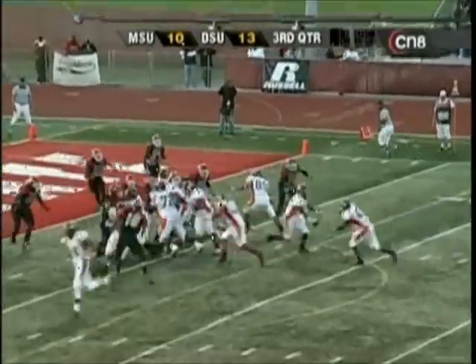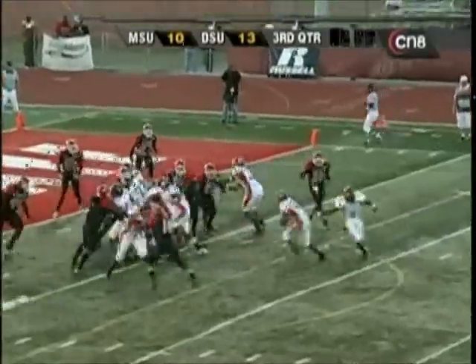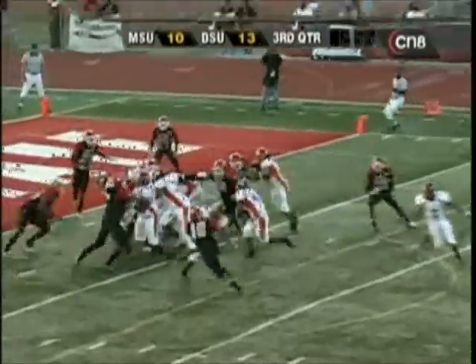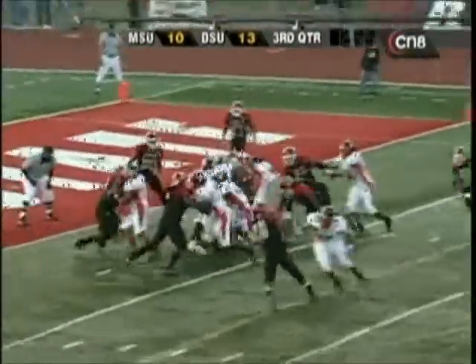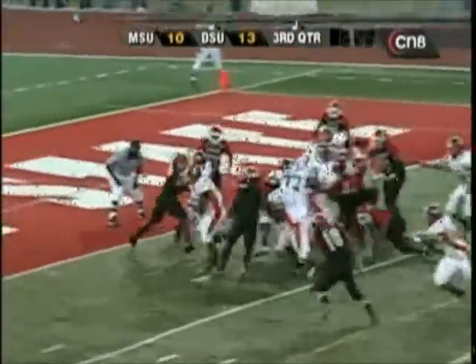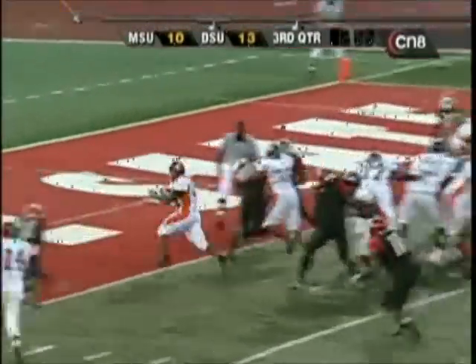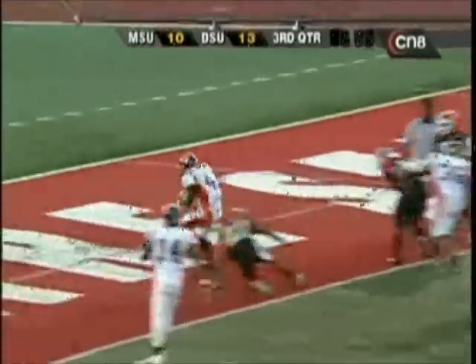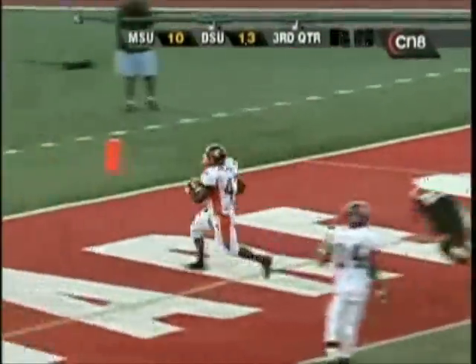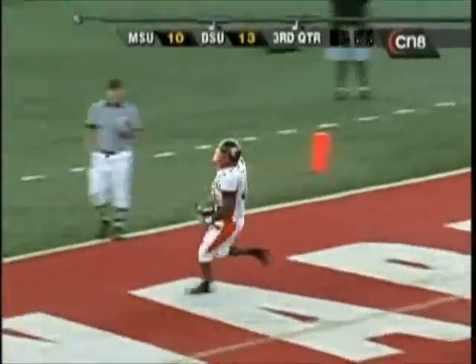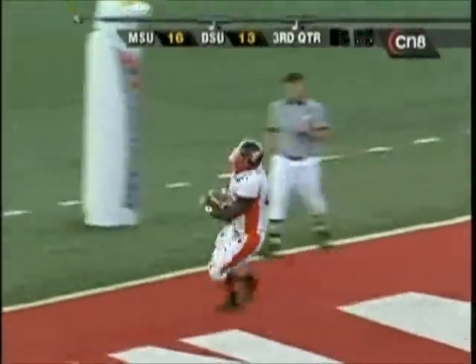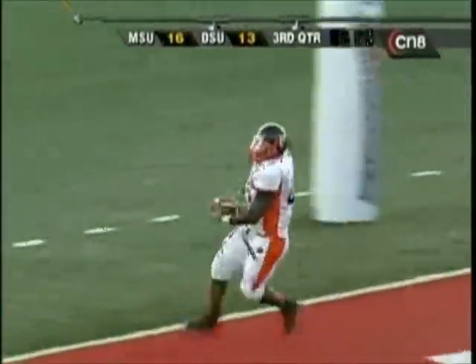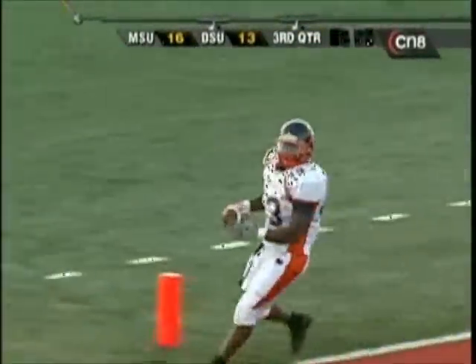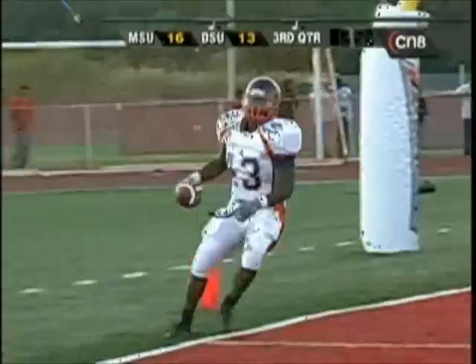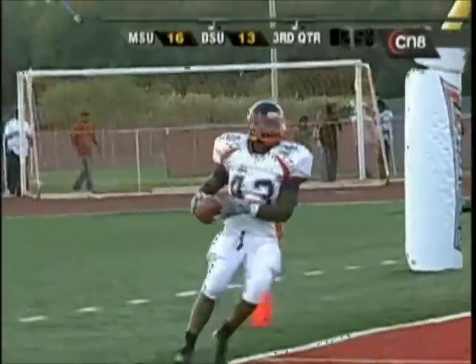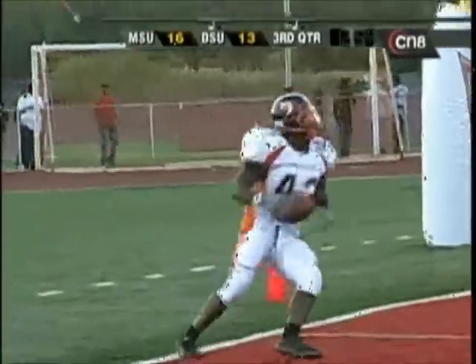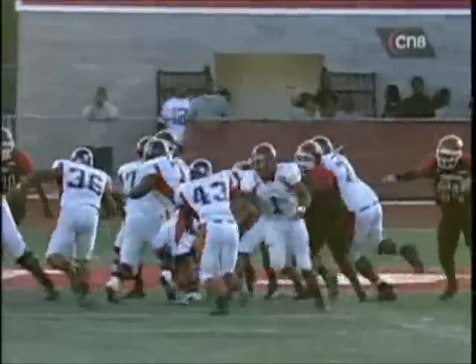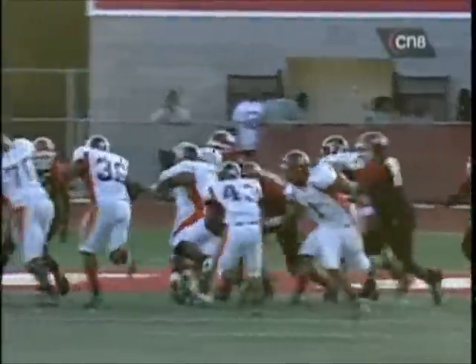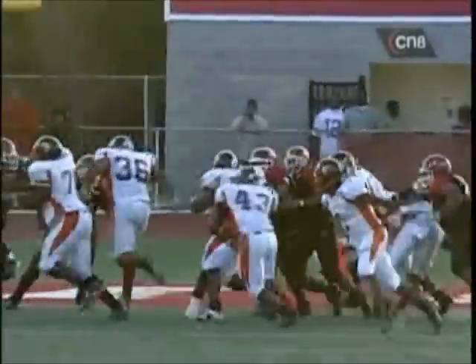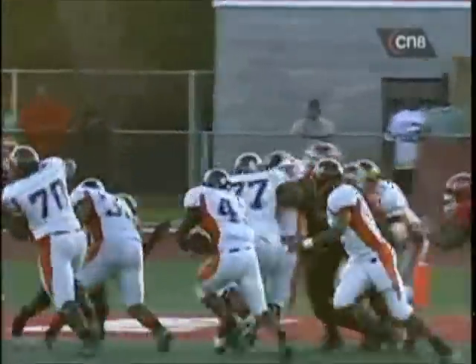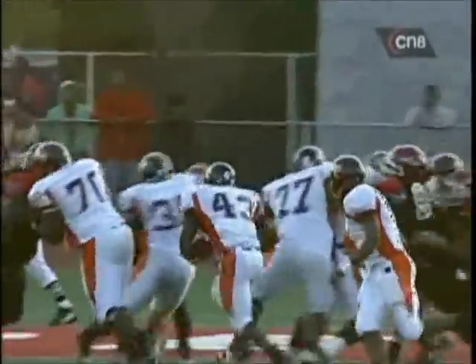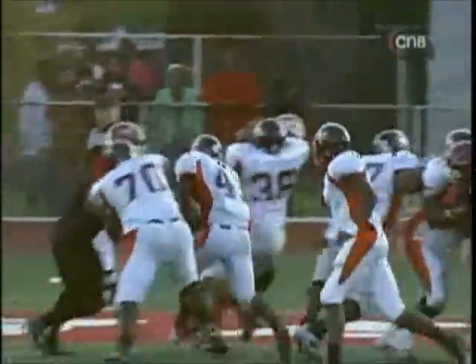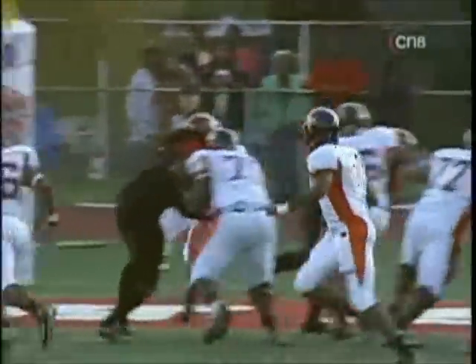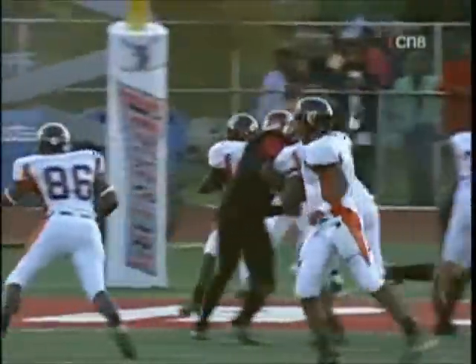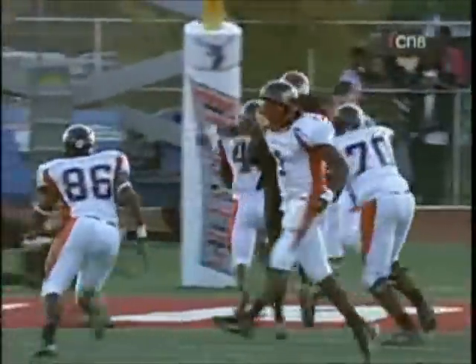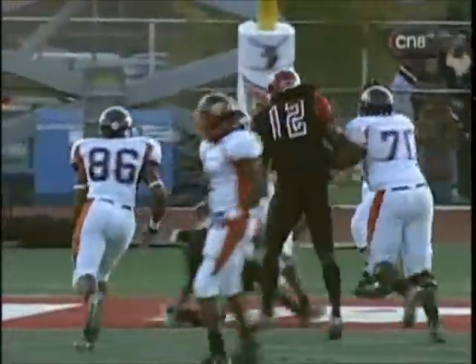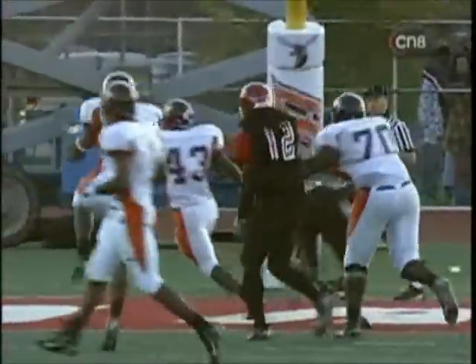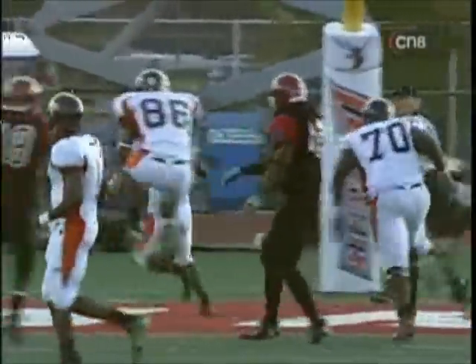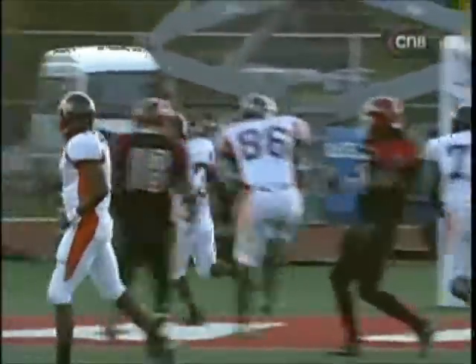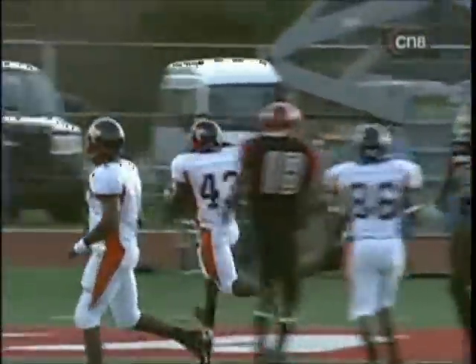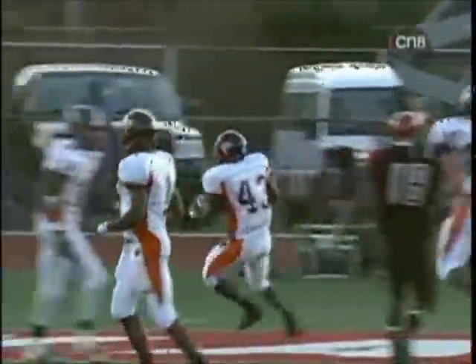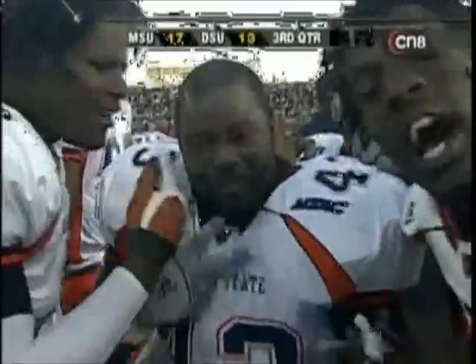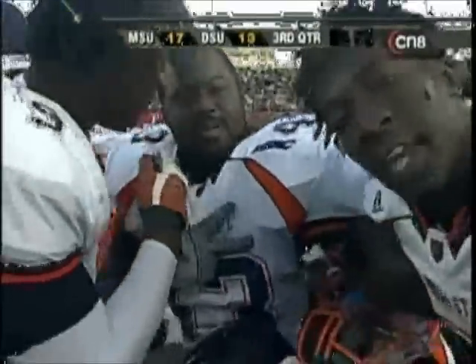They give to Anderson this time who just walks it straight in. Courtney Anderson for the go-ahead touchdown. Morgan State on top.